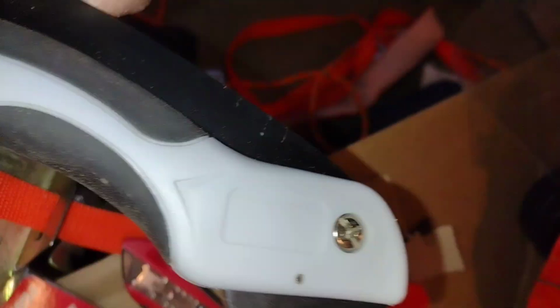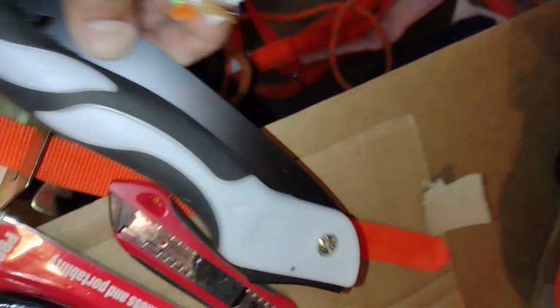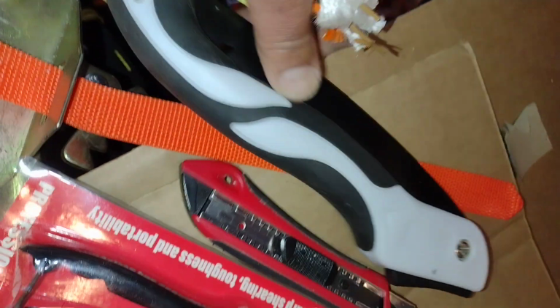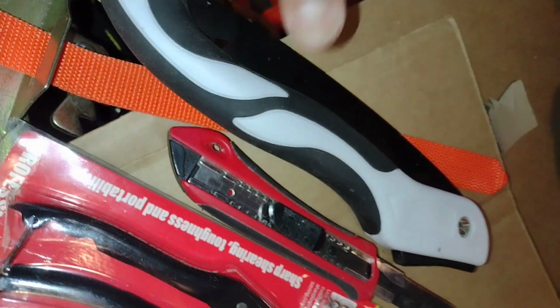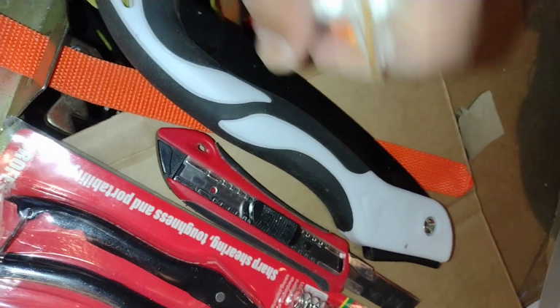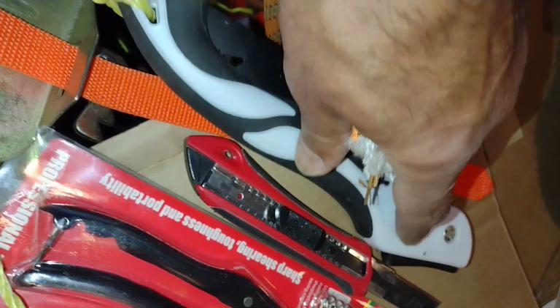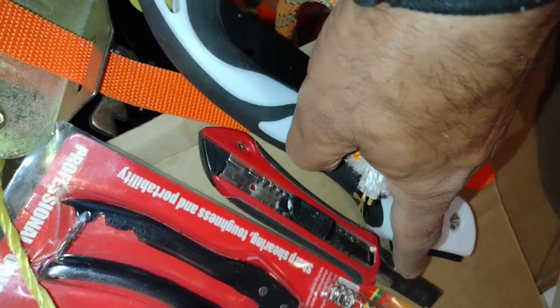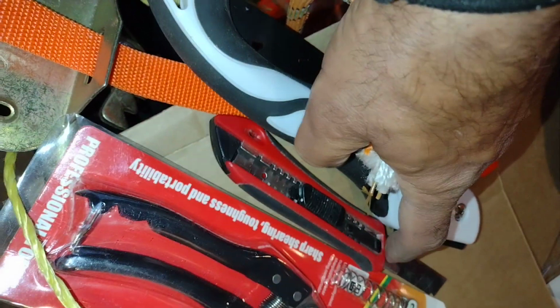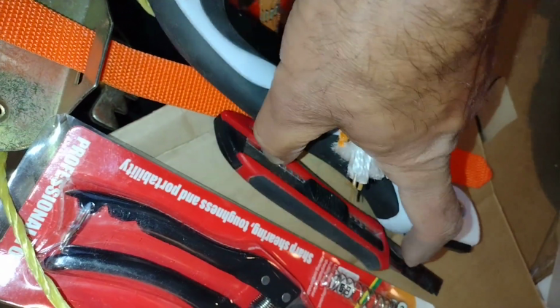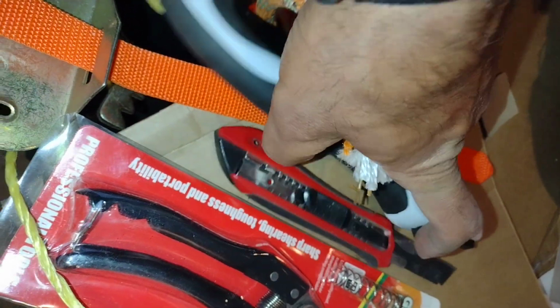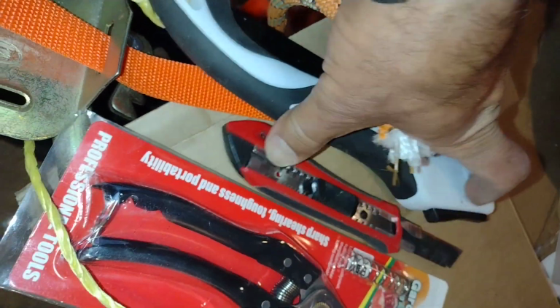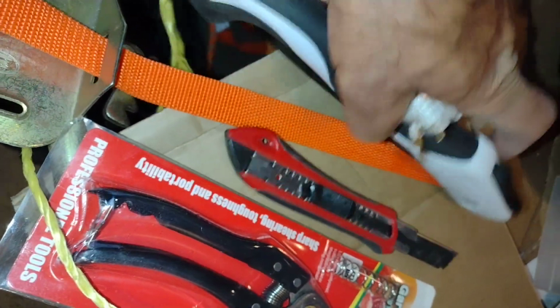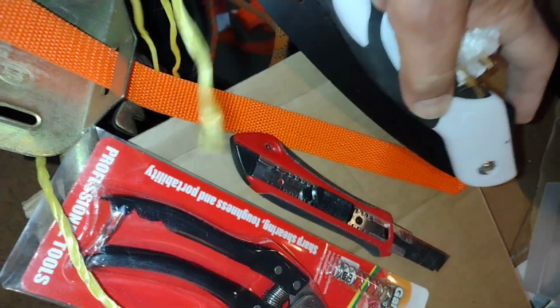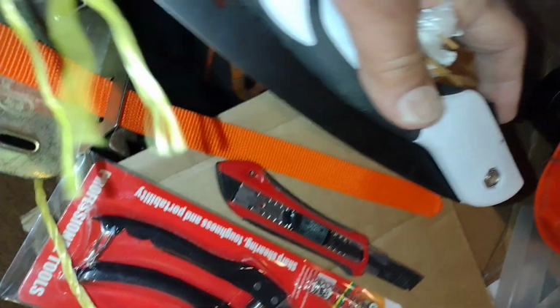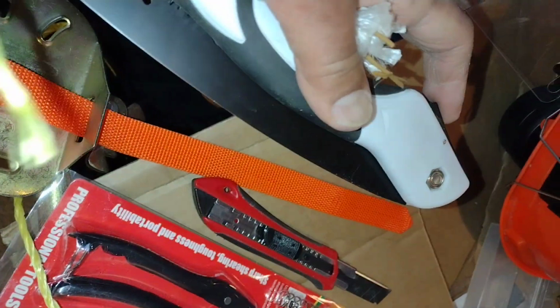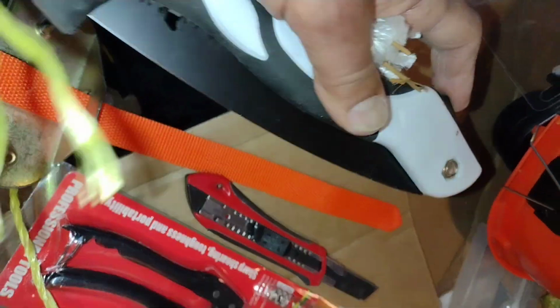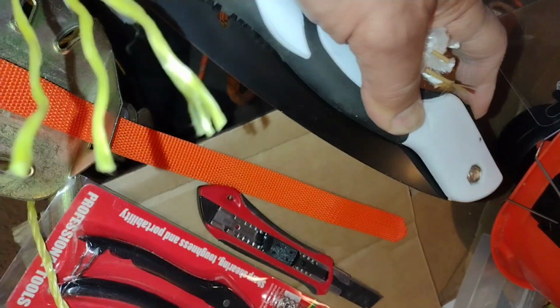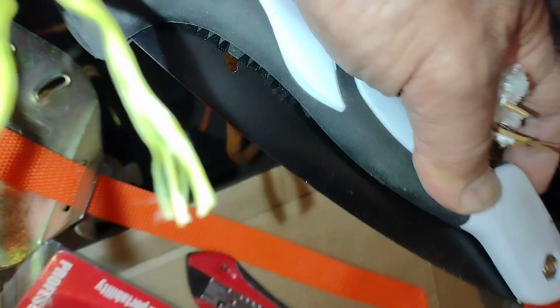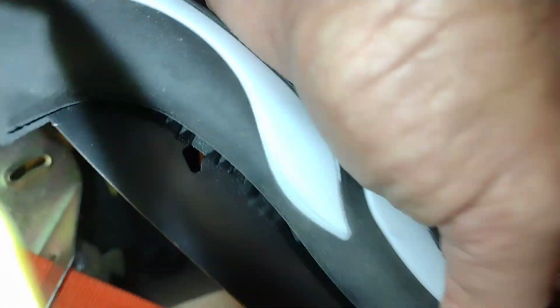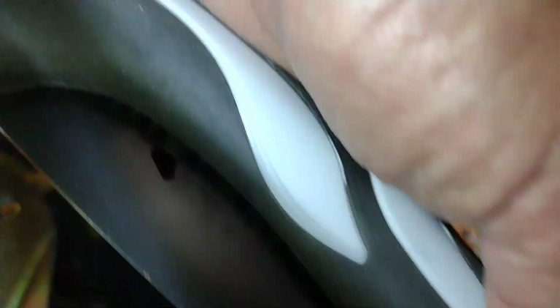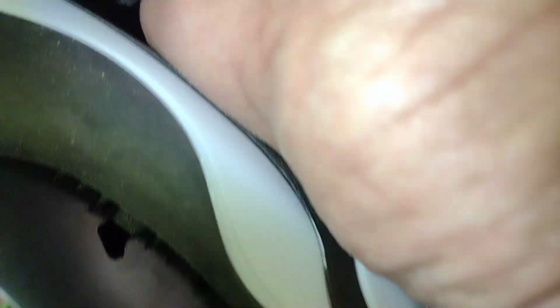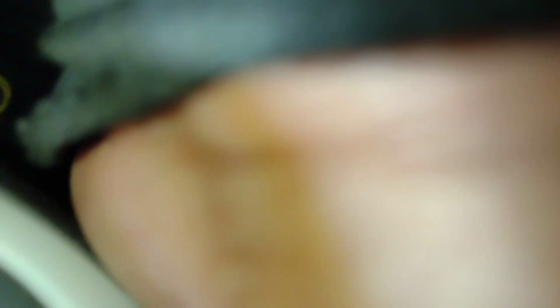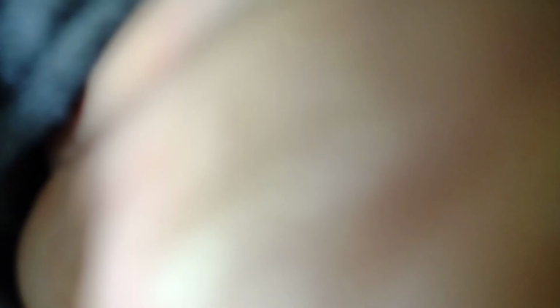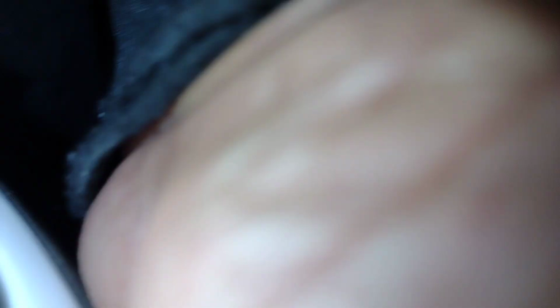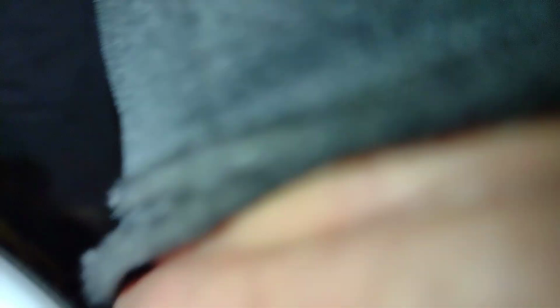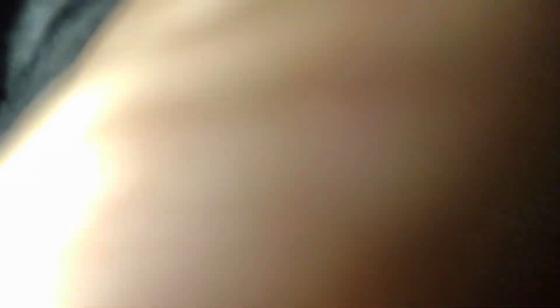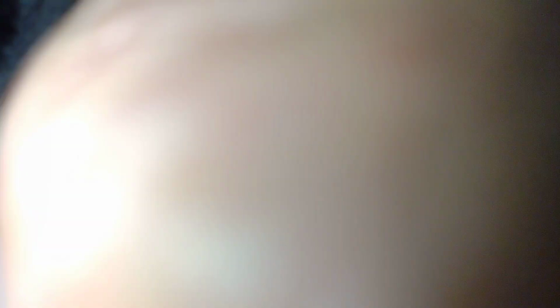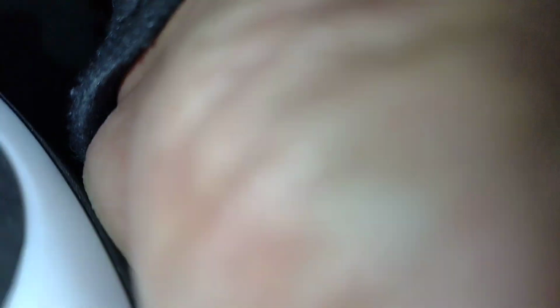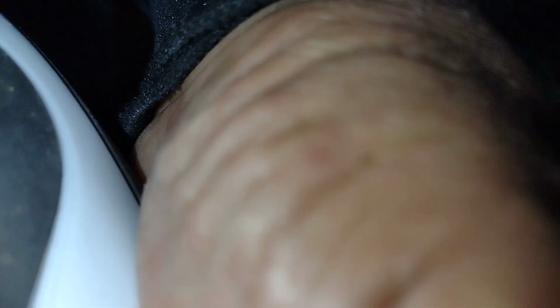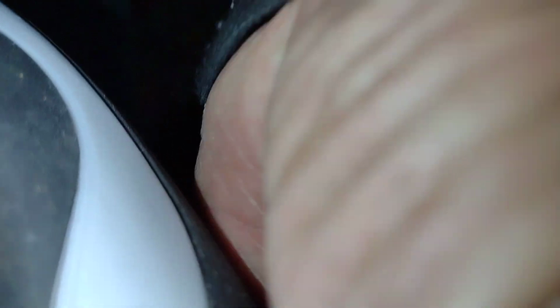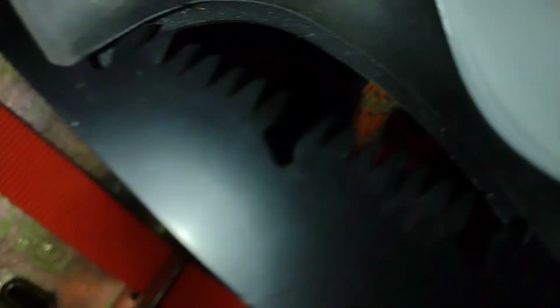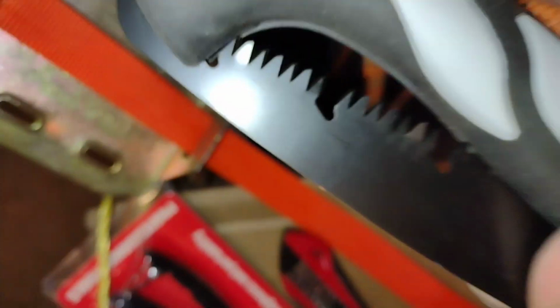Just press it here and it will come out. It's not automatic — you just have to remove it with your finger and it will come out like this.